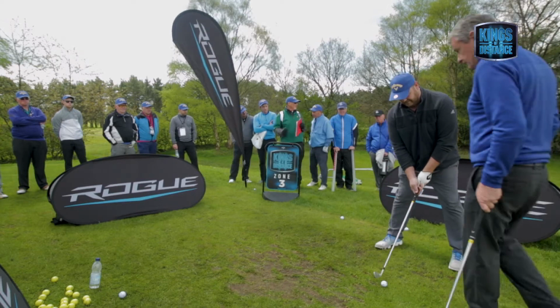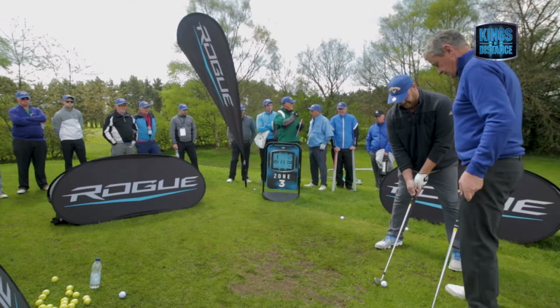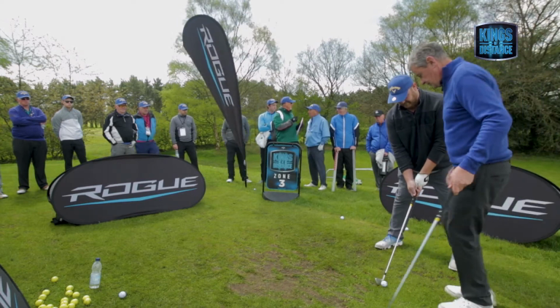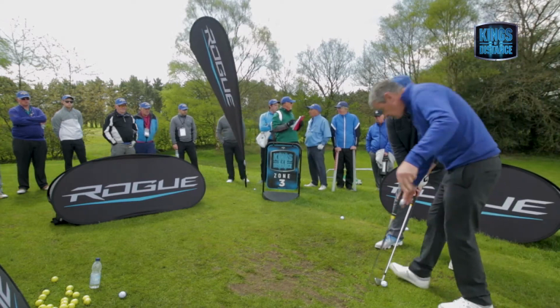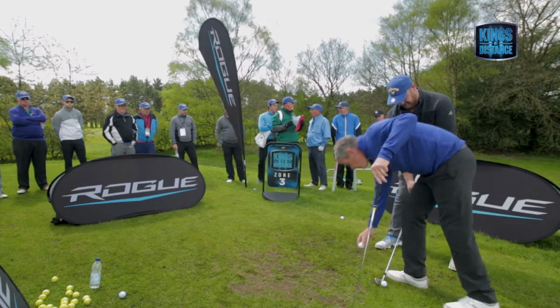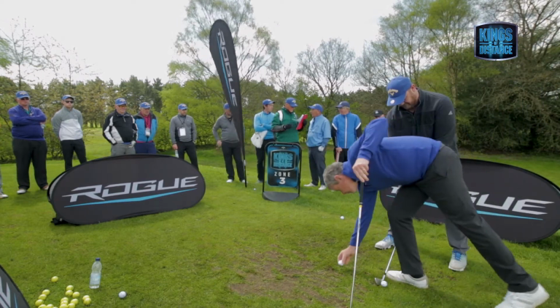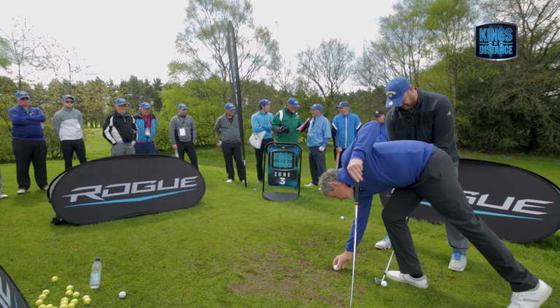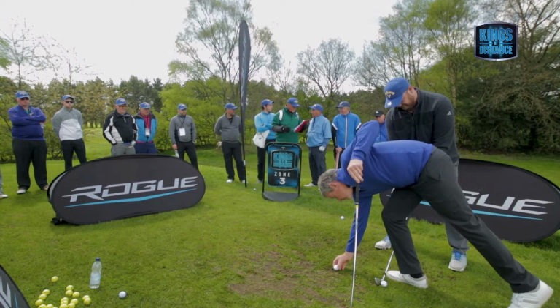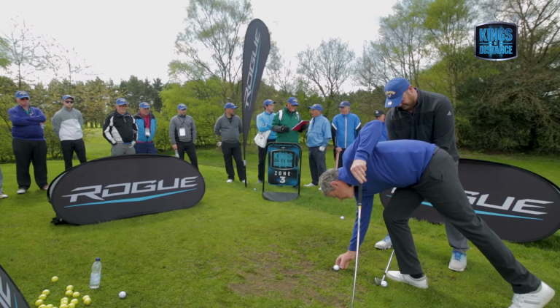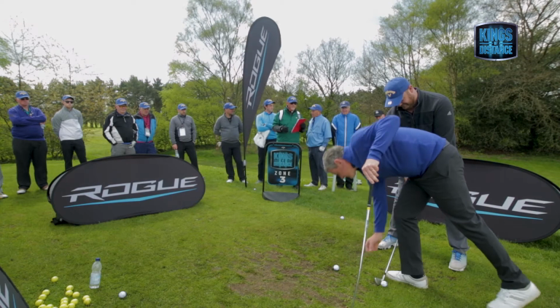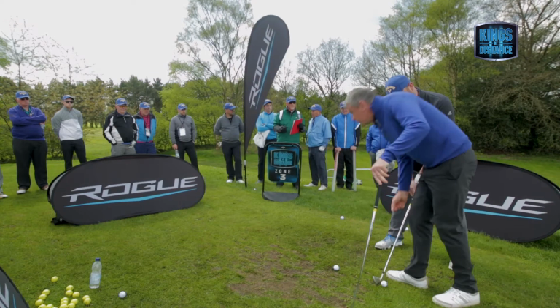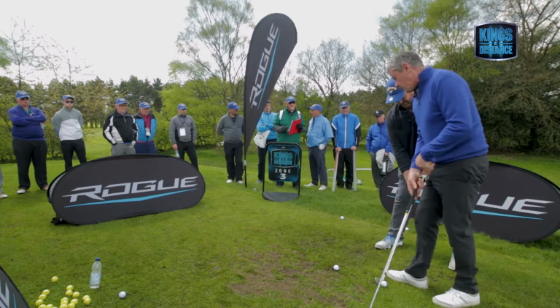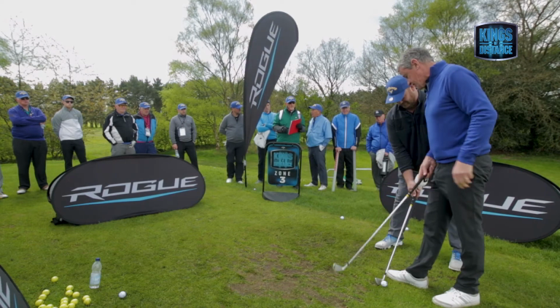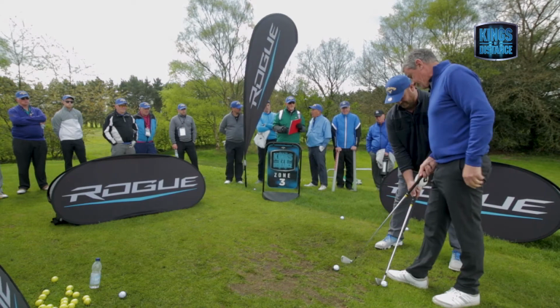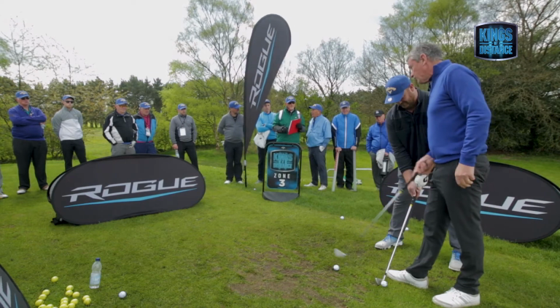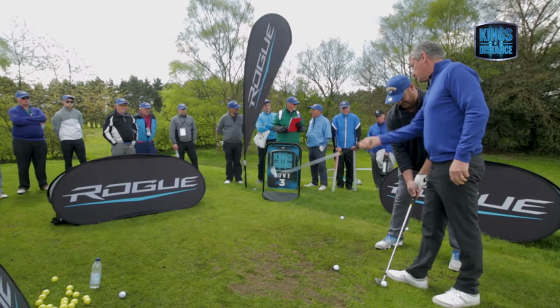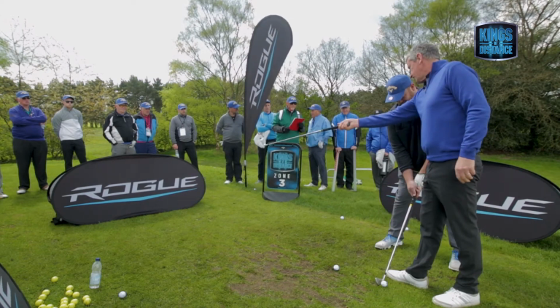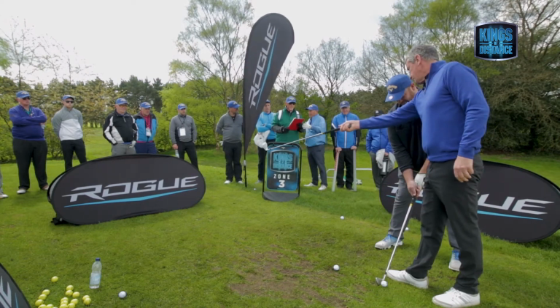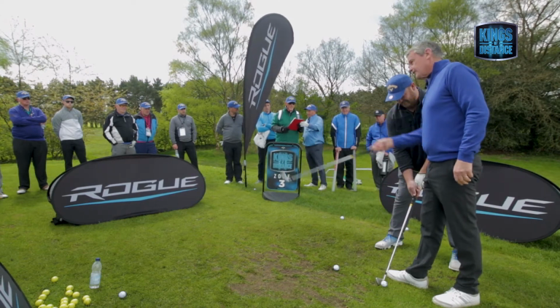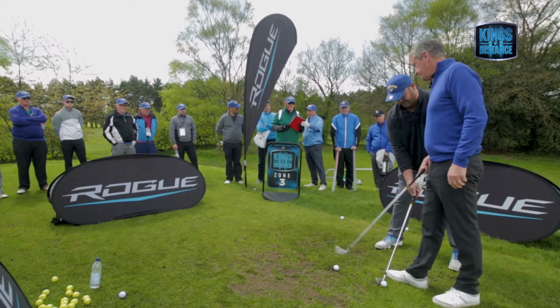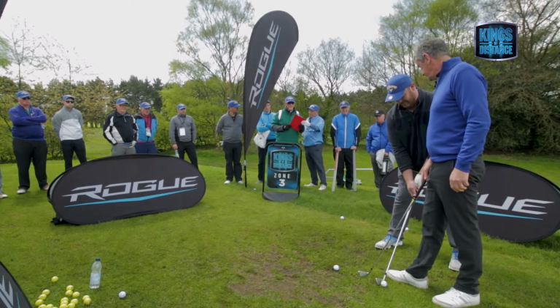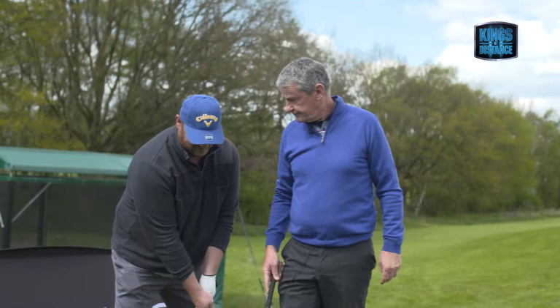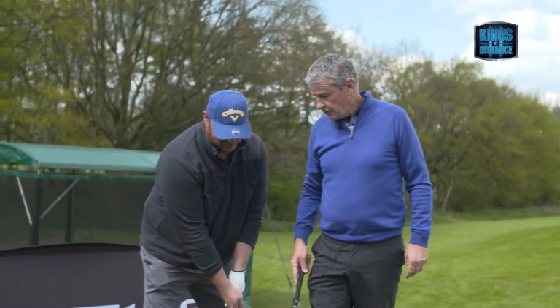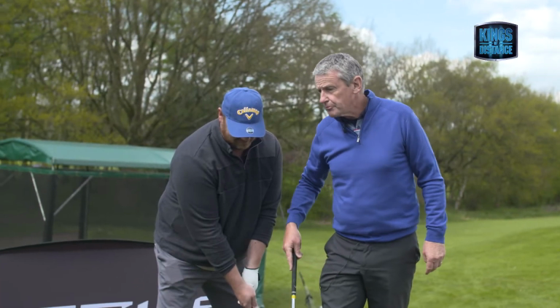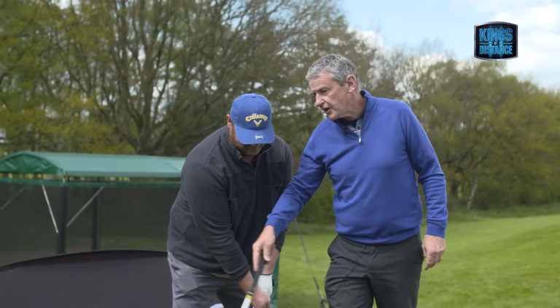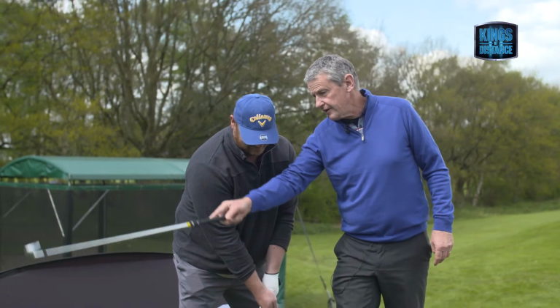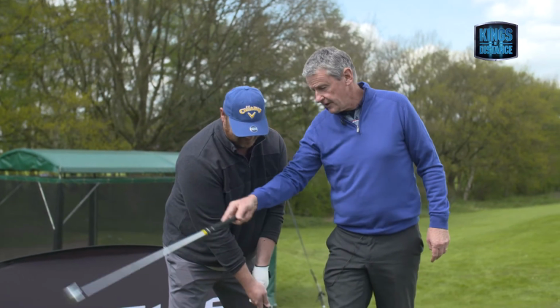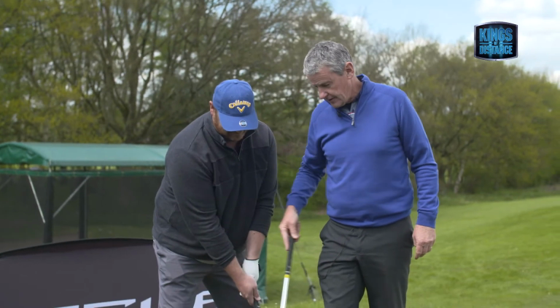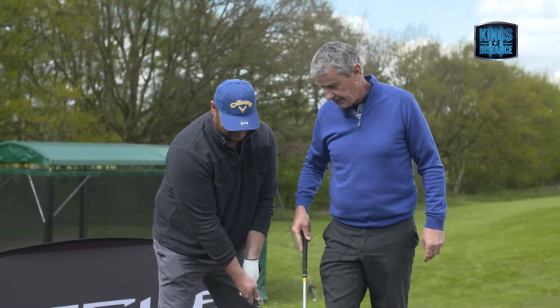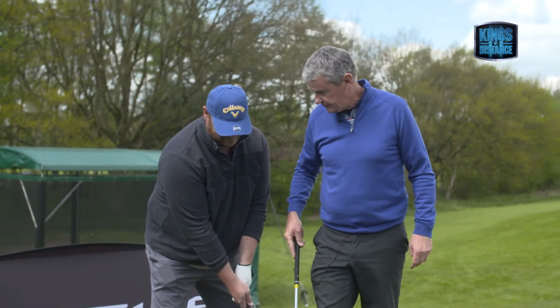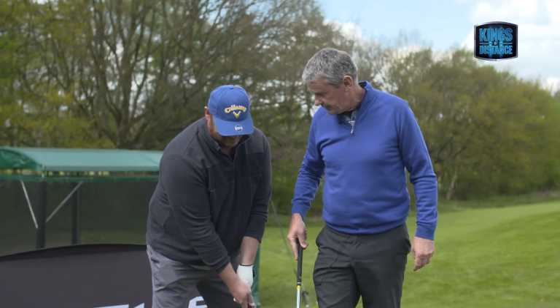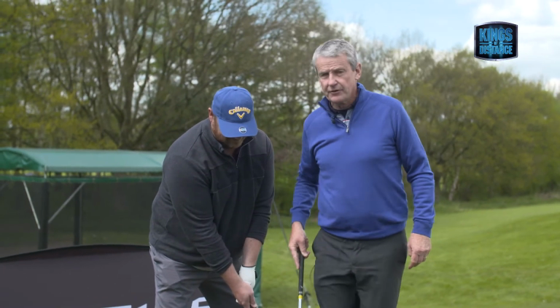I want you to hit that ball towards there on the way back, and hit the ball. So you're going to brush that away — yeah — and then hit that. Understand that, okay?